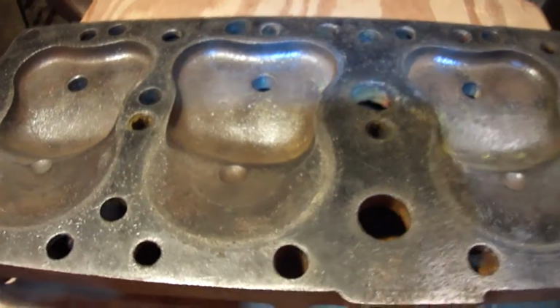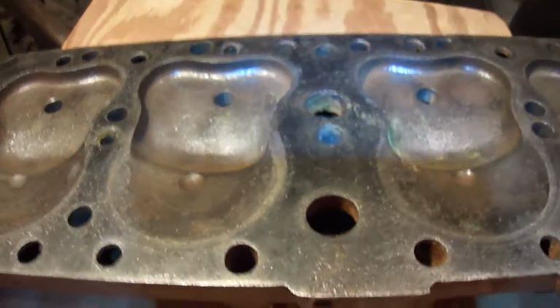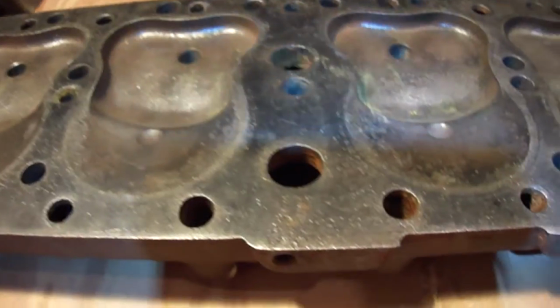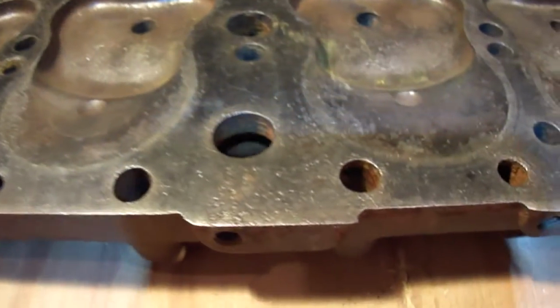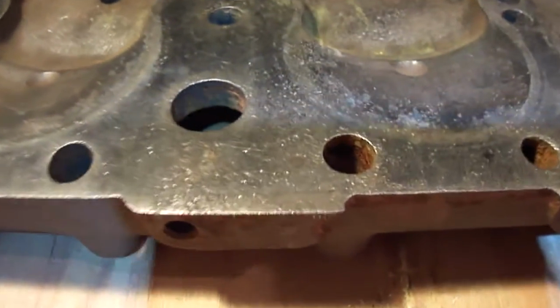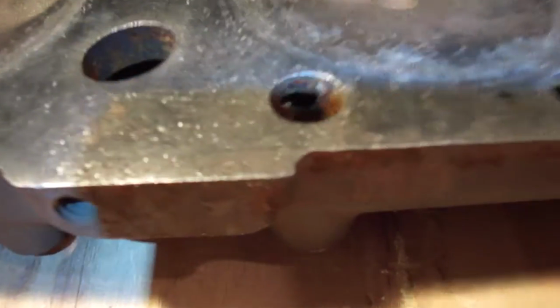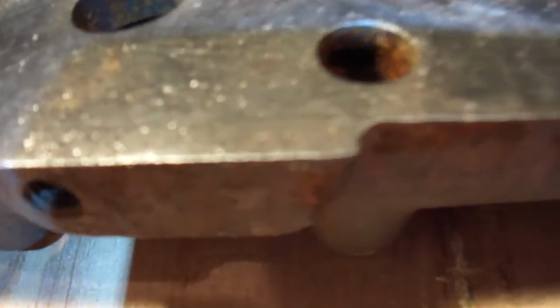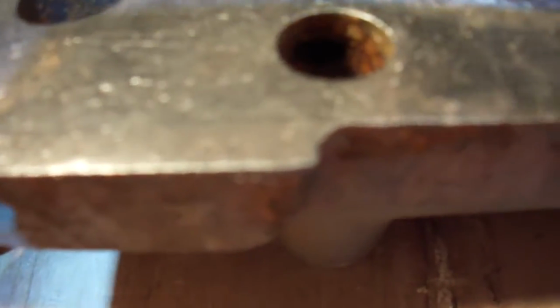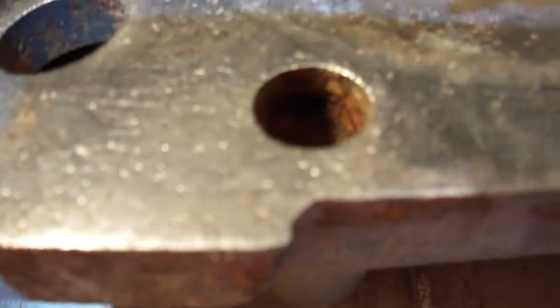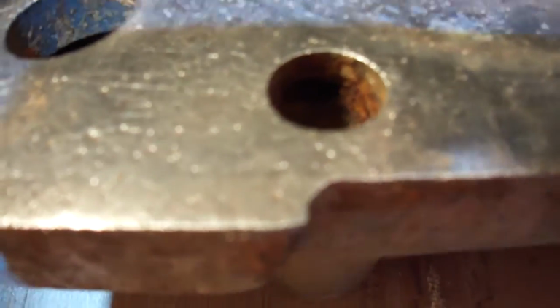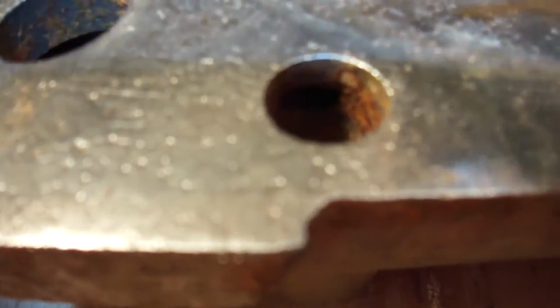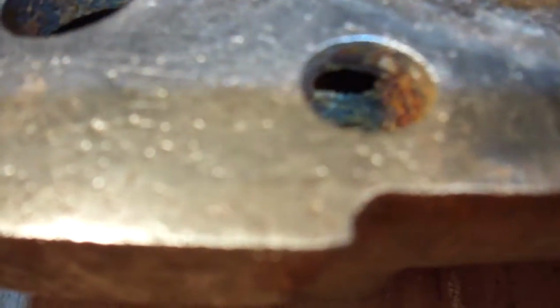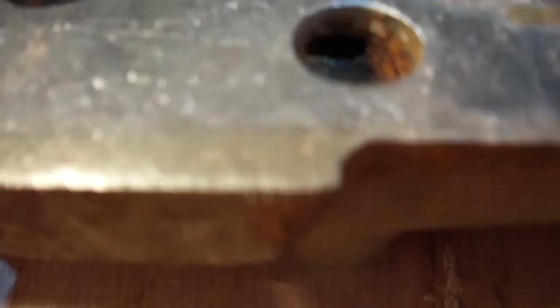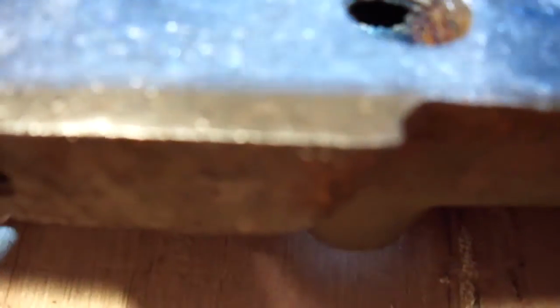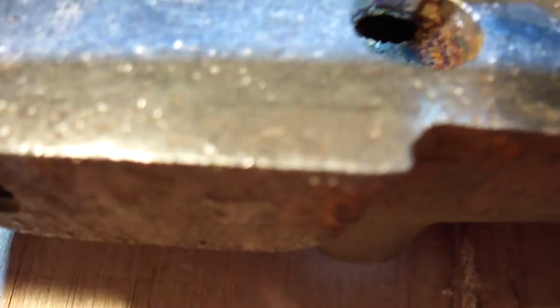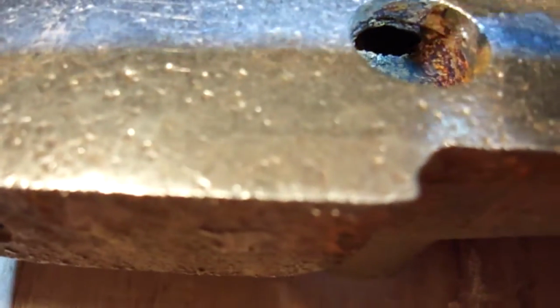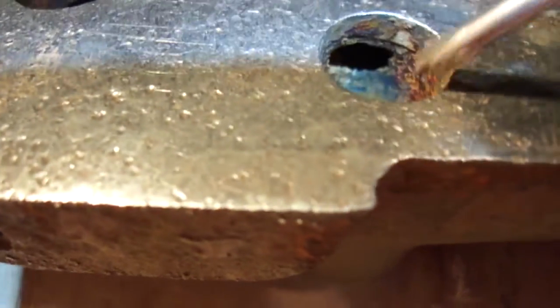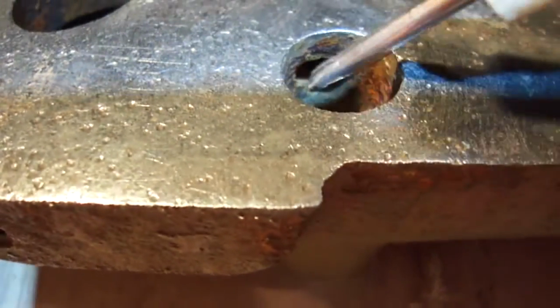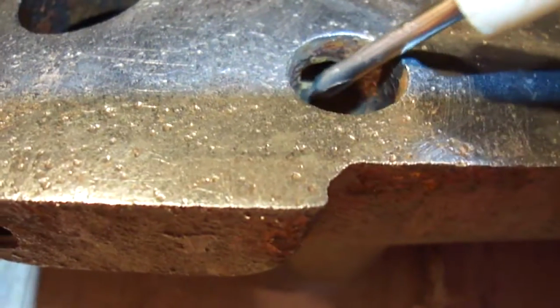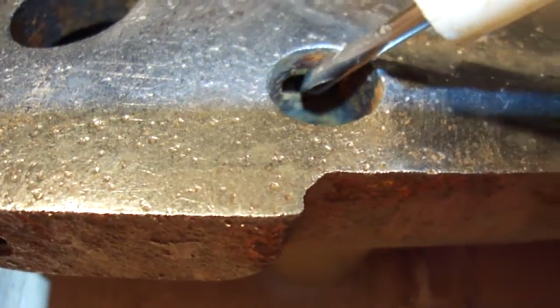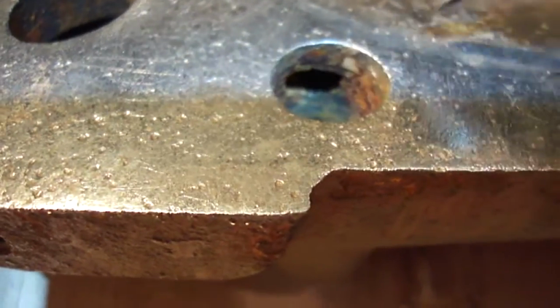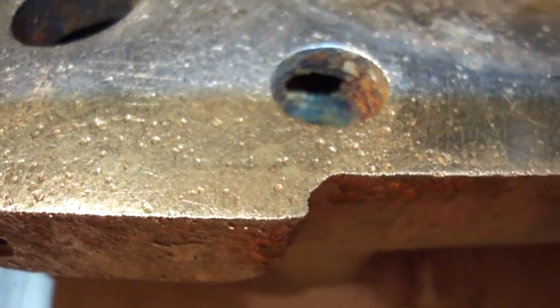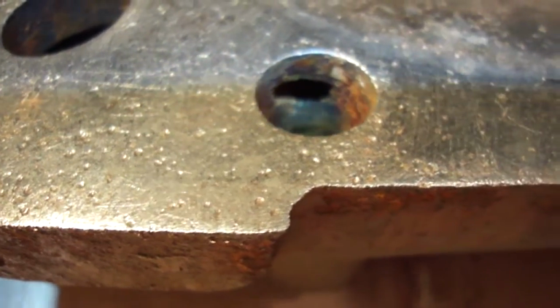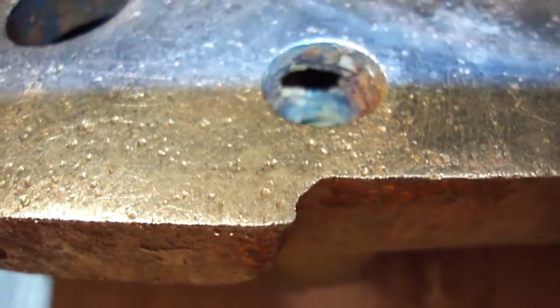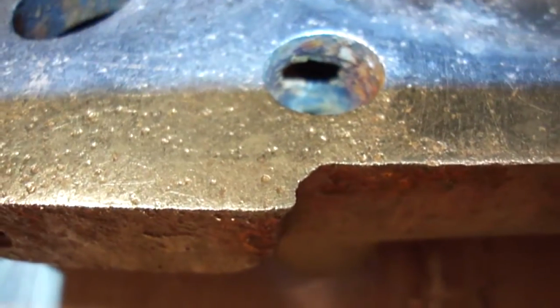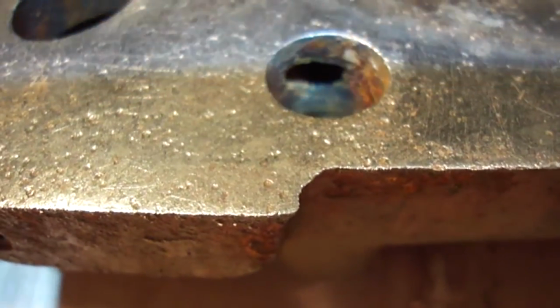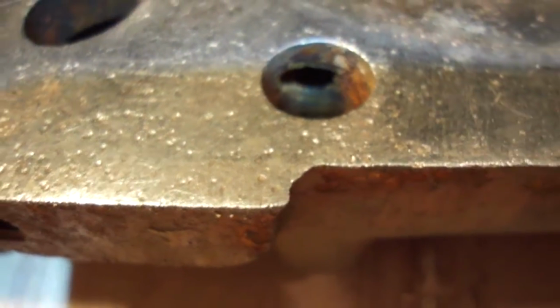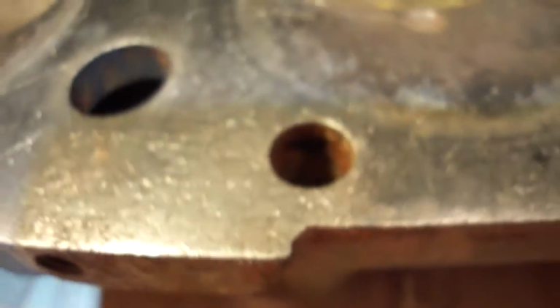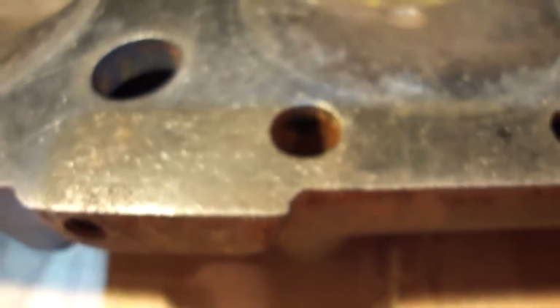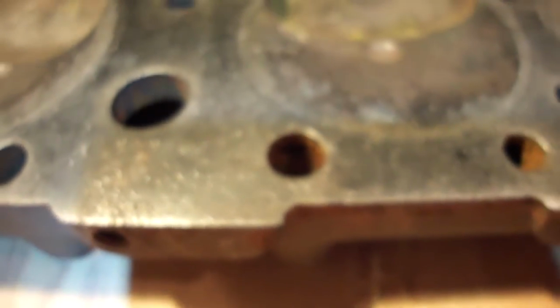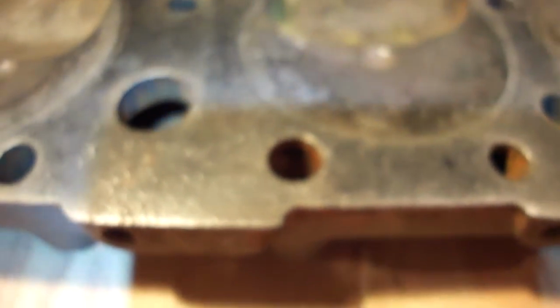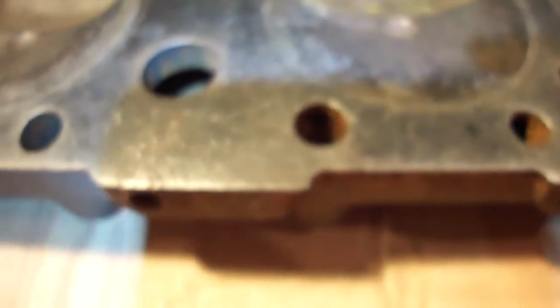The problem that most concerned me, though, was right in here. There's actually a hole through the bolt hole into the water jacket. That's not very good.